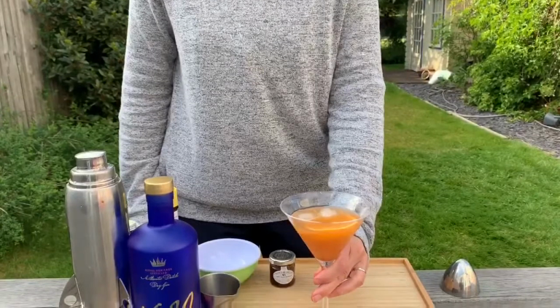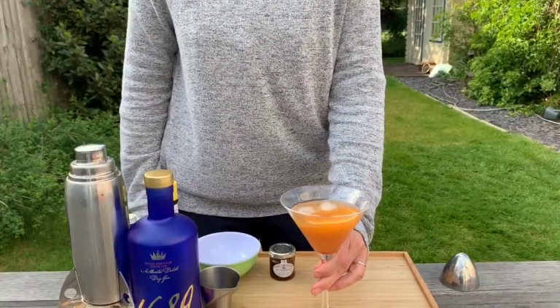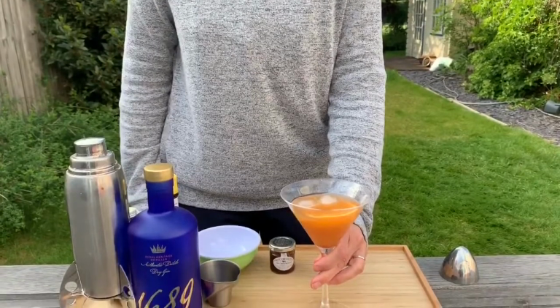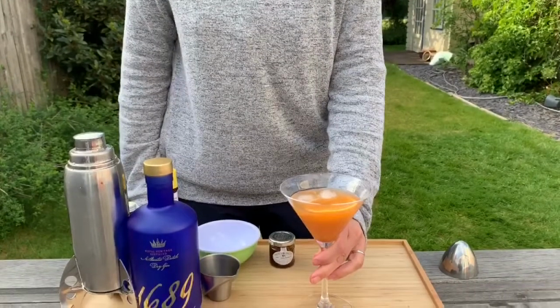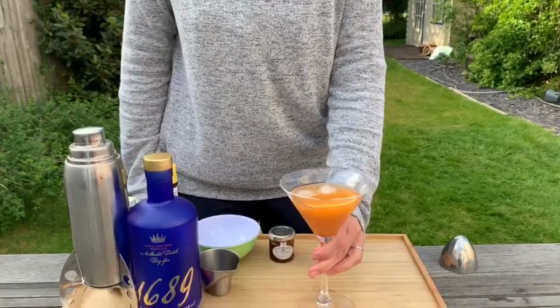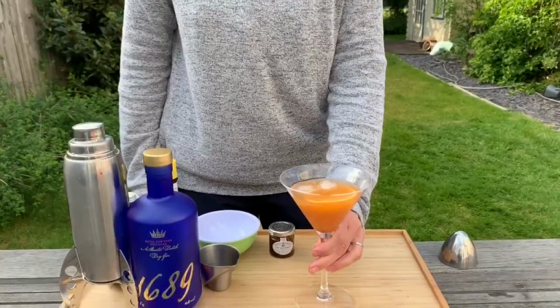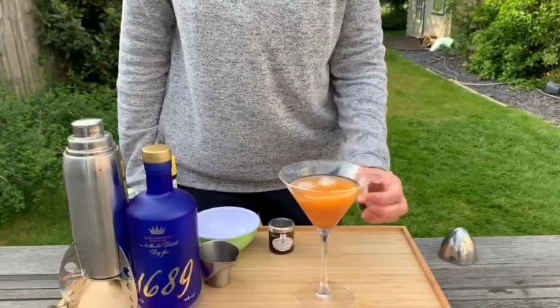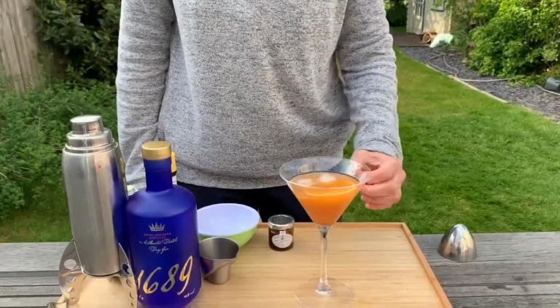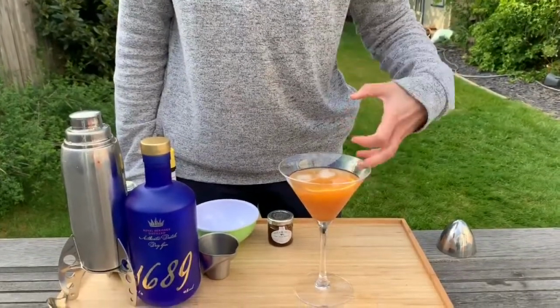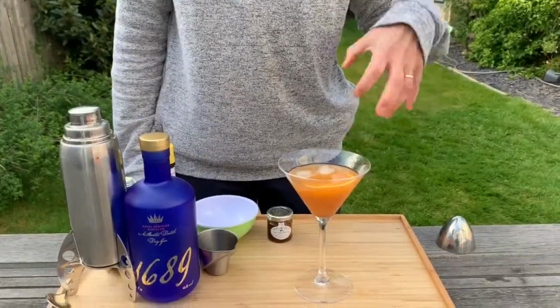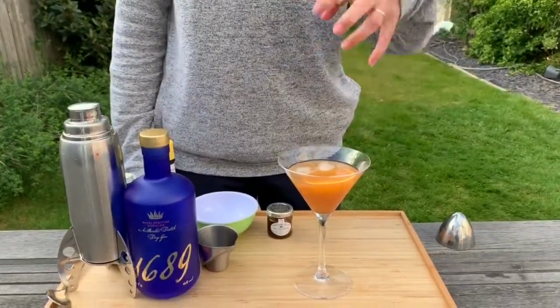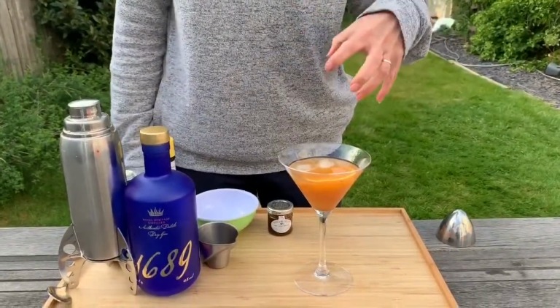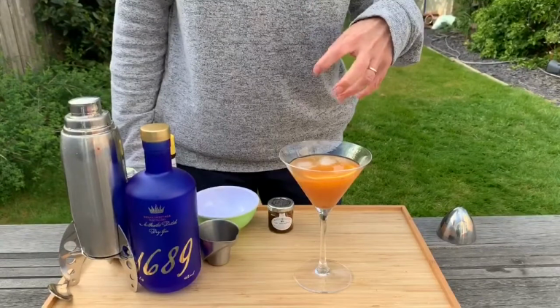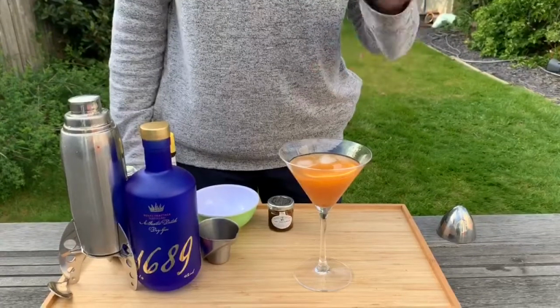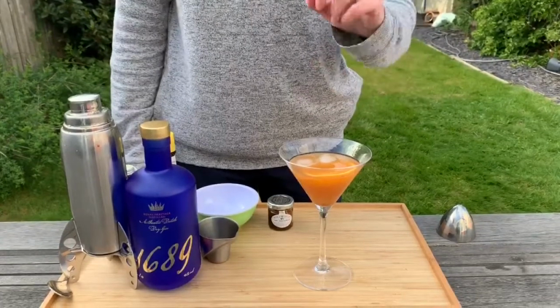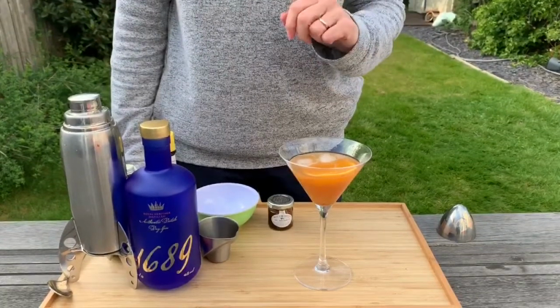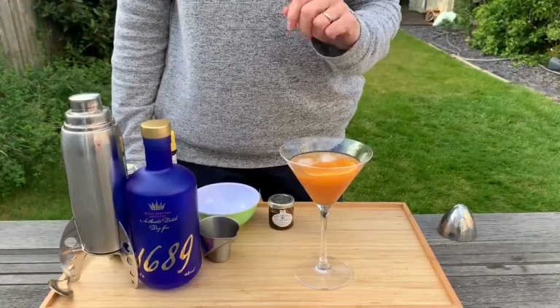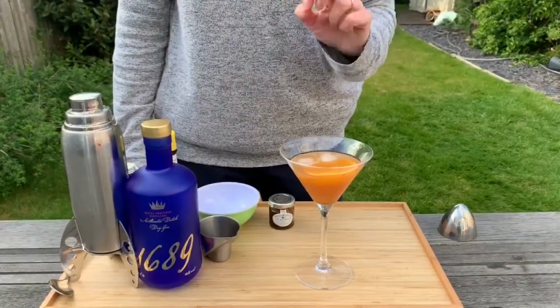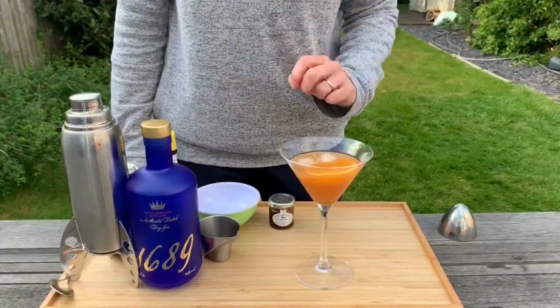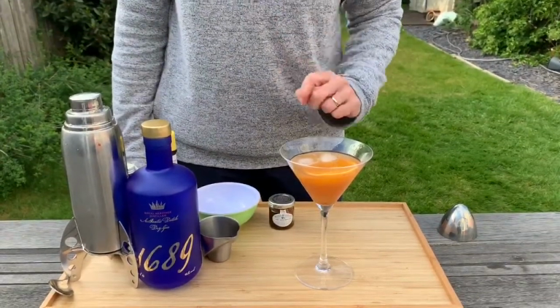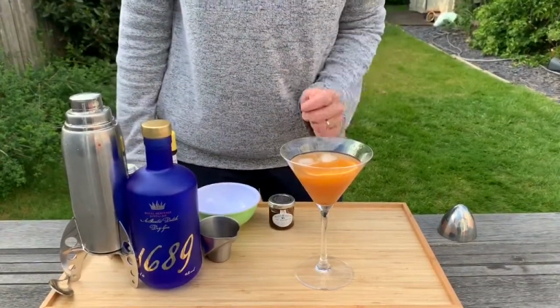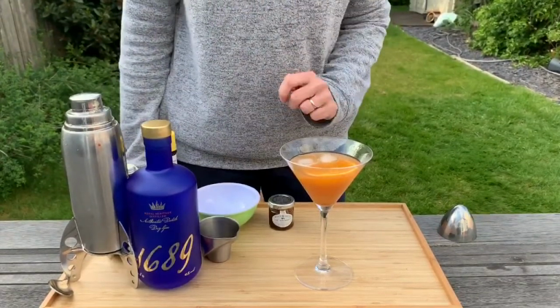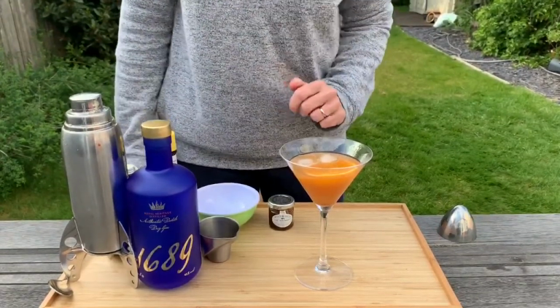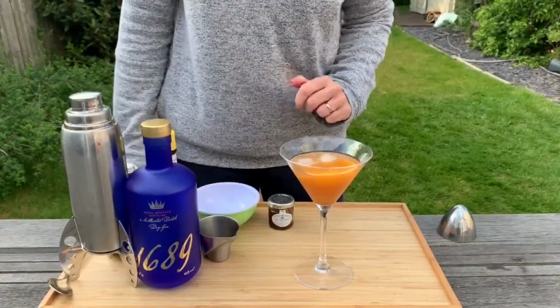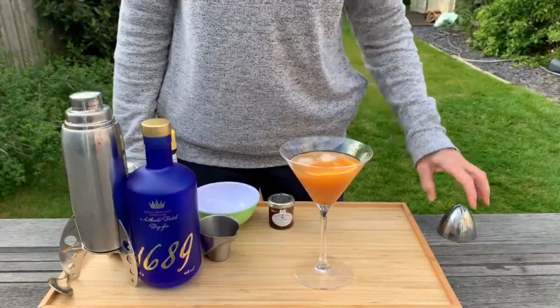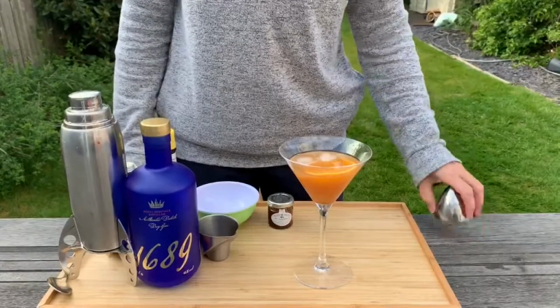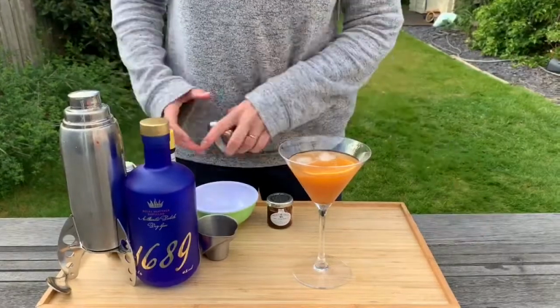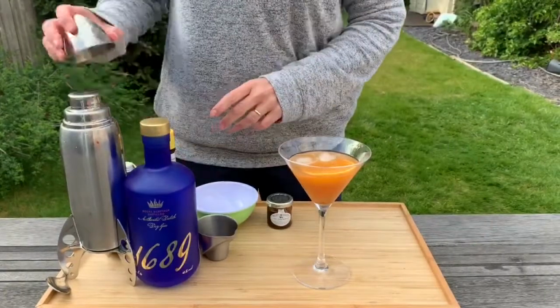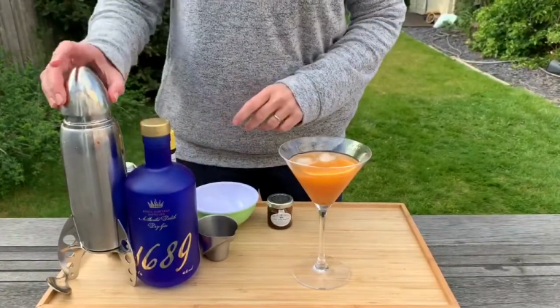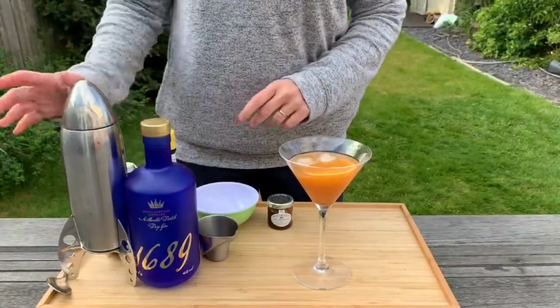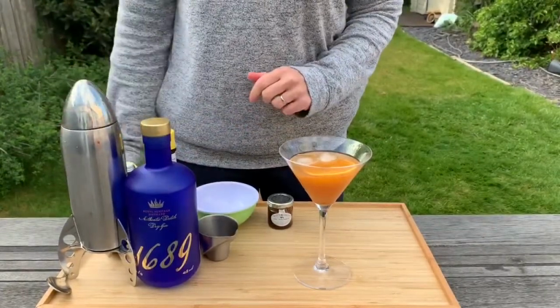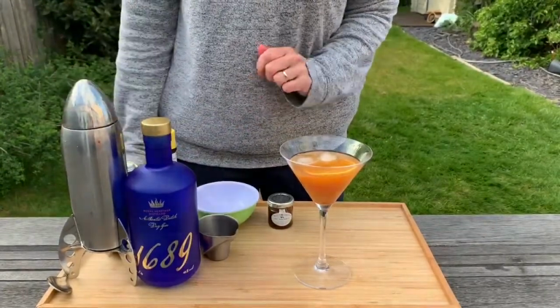Oh, that is really nice. There's a strong citrusy orange but the ginger really brings the warmth to it. We've got a lot of flavors in that one — that is going to be a really nice one to enjoy tonight. Have a go yourself, have some fun, let me know how you get on.